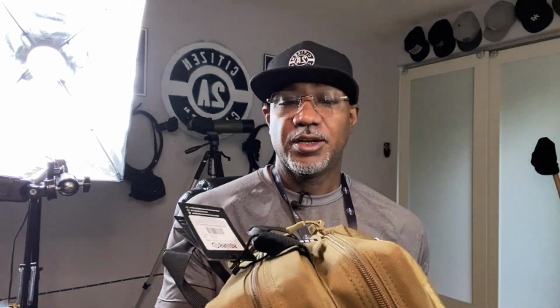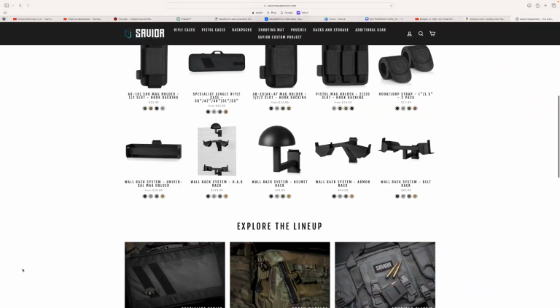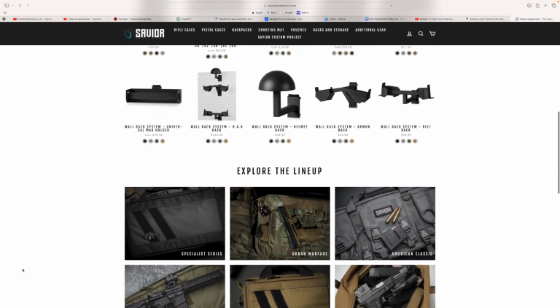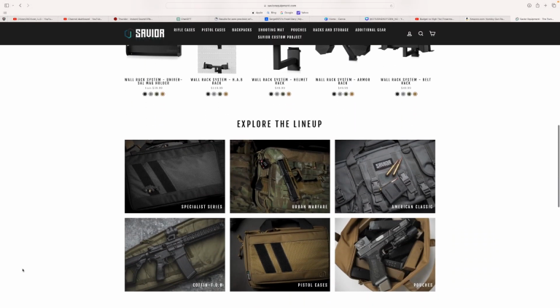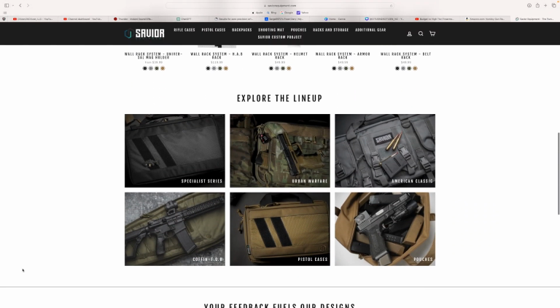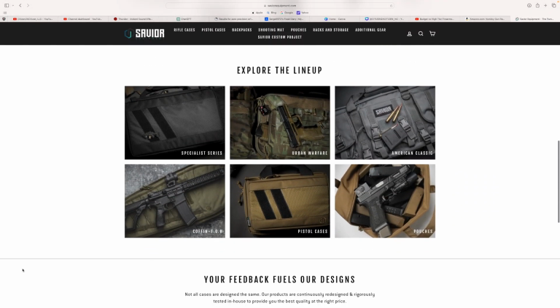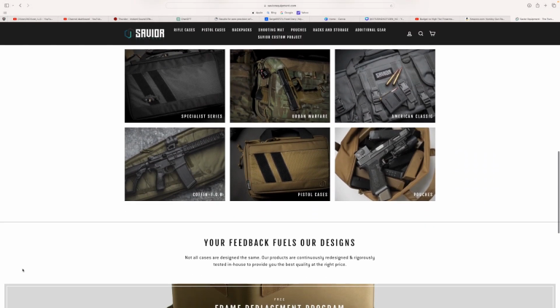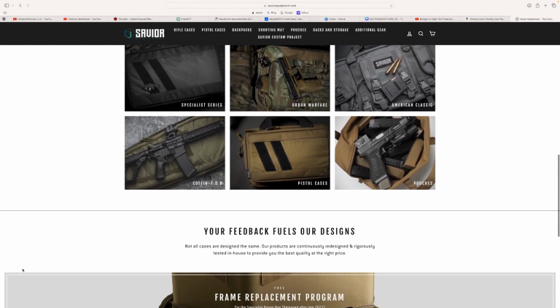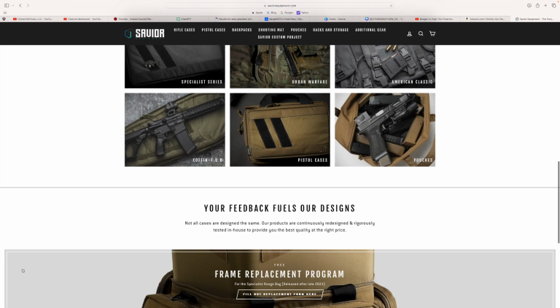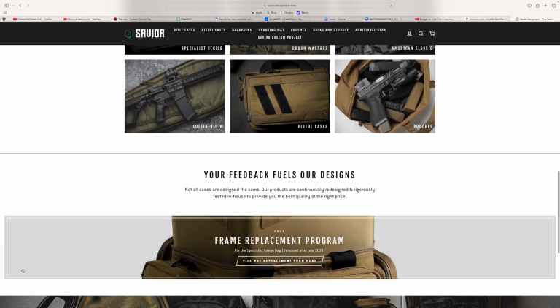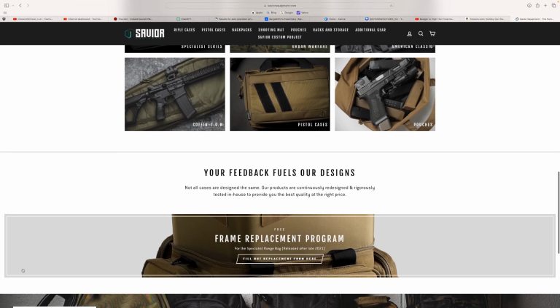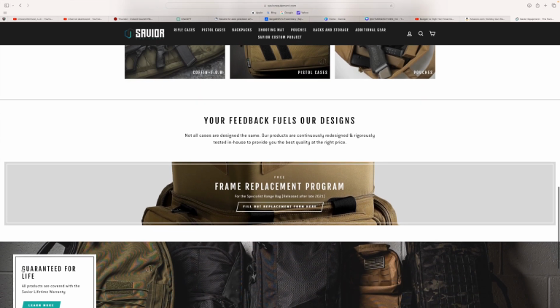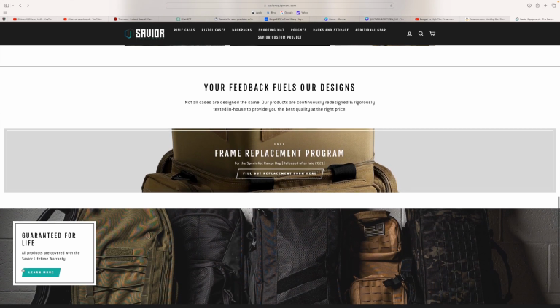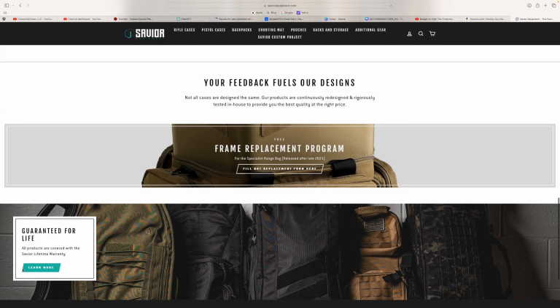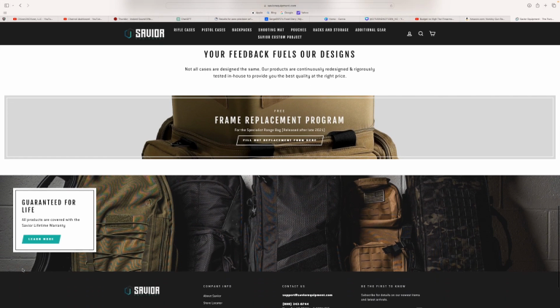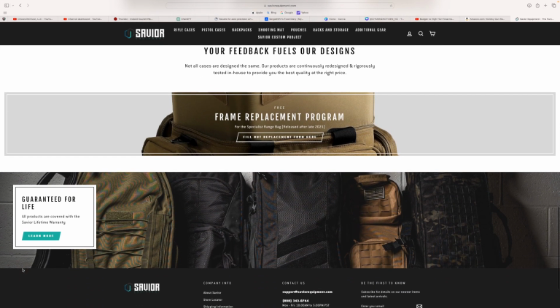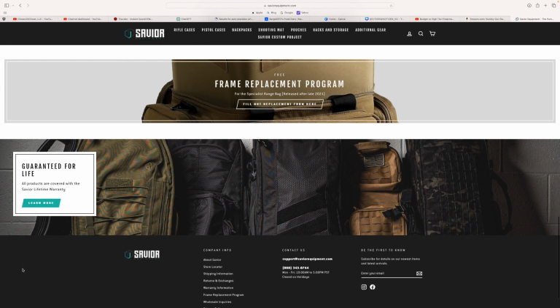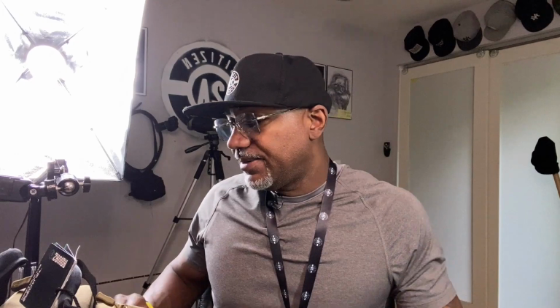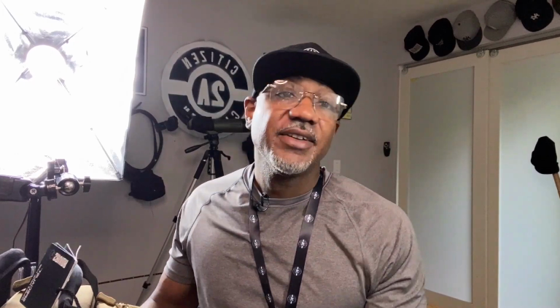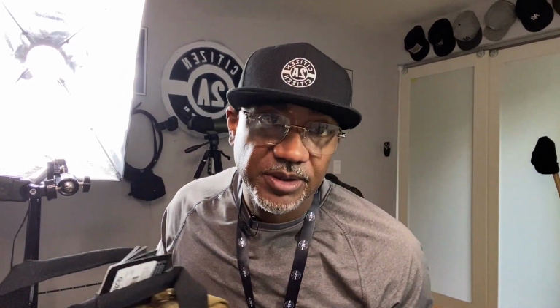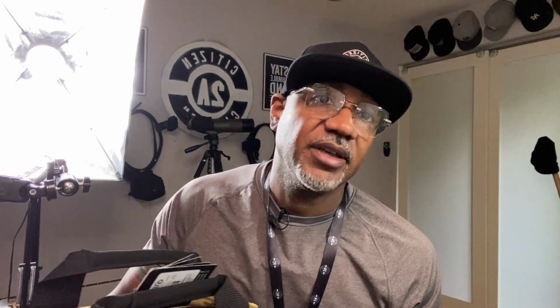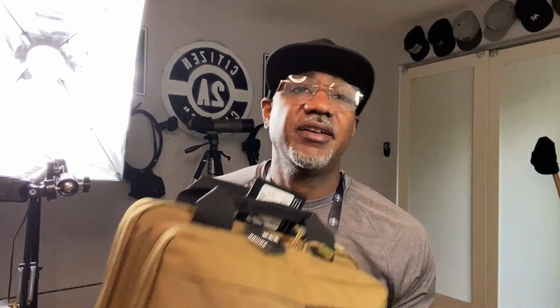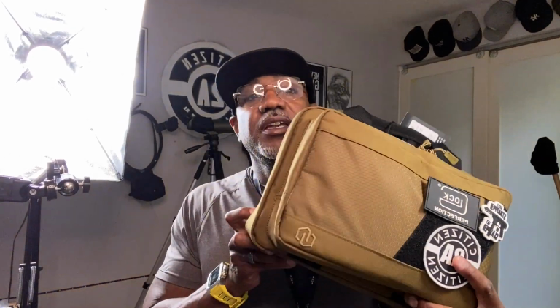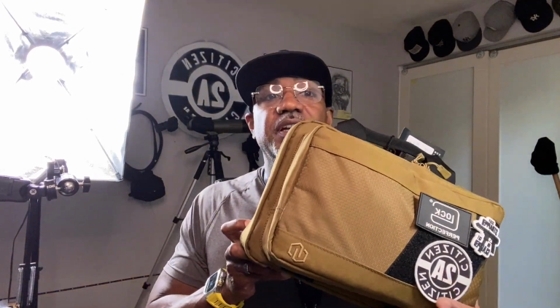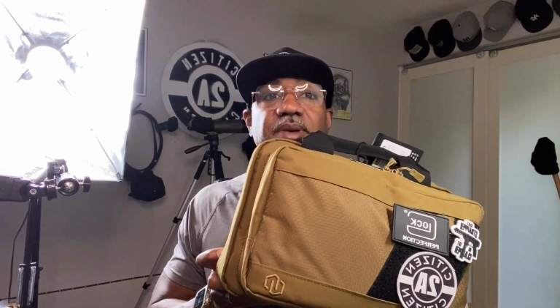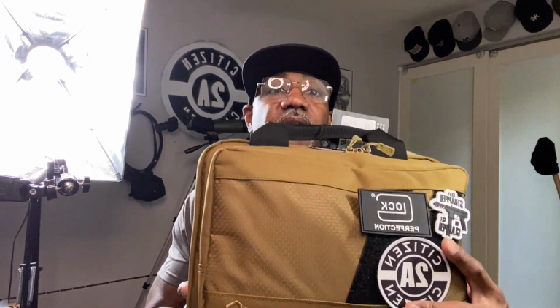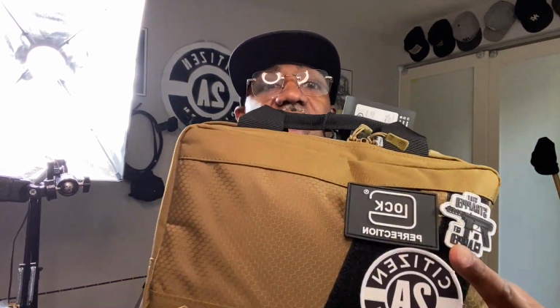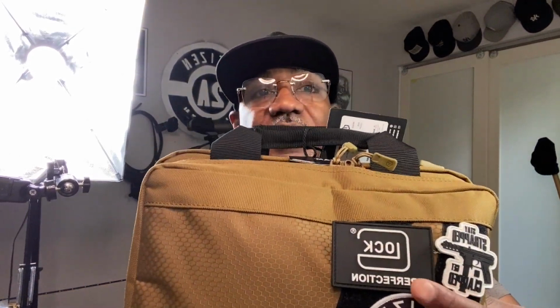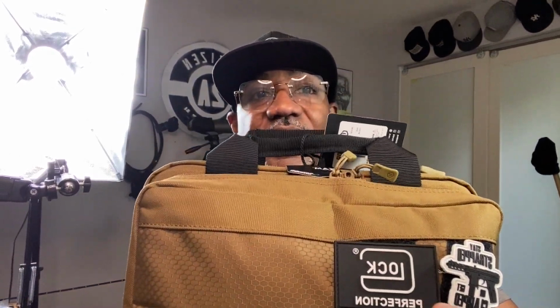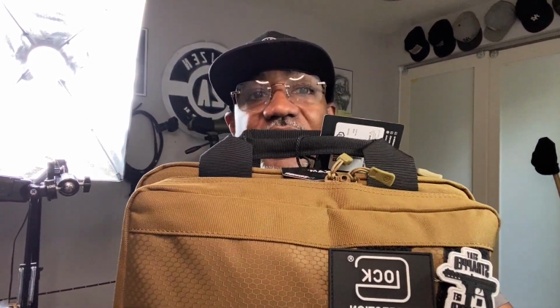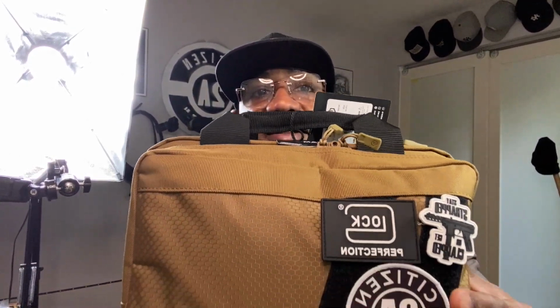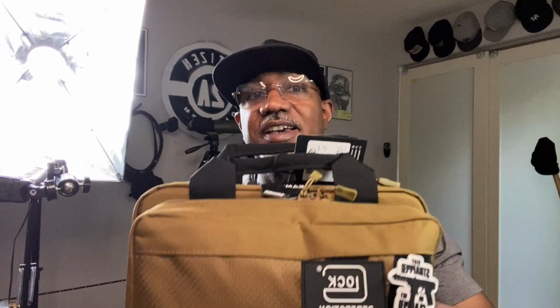This is my fourth Savior bag — my second double pistol bag. And I got this one in FDE to go ahead and match with my 19x.